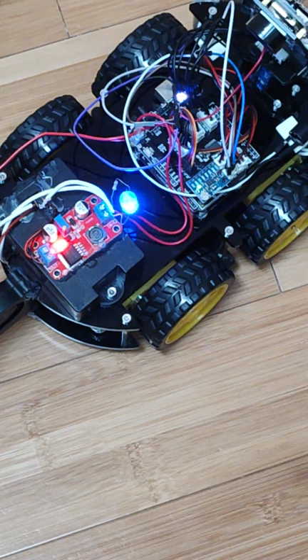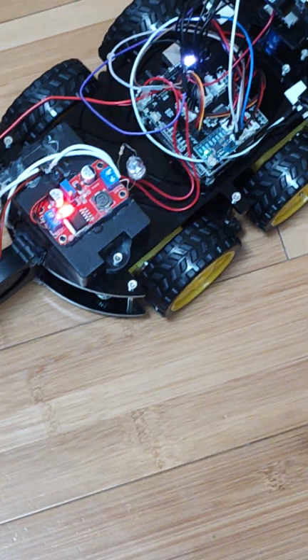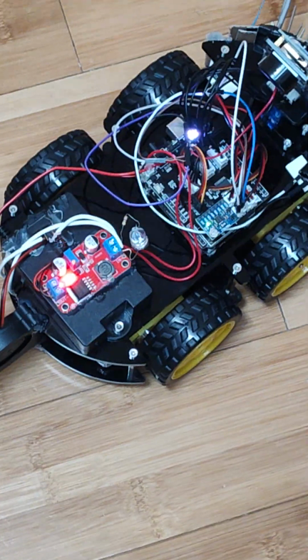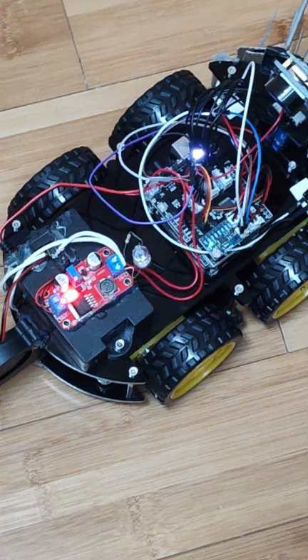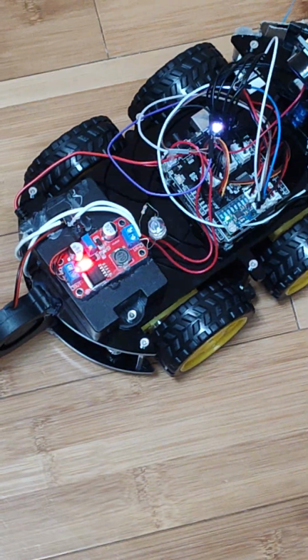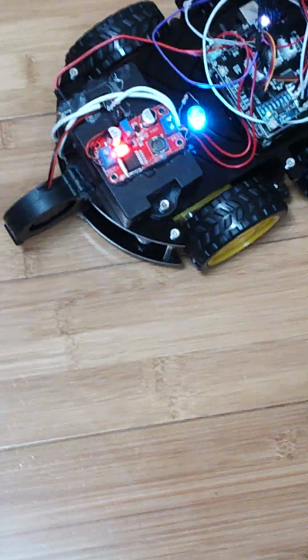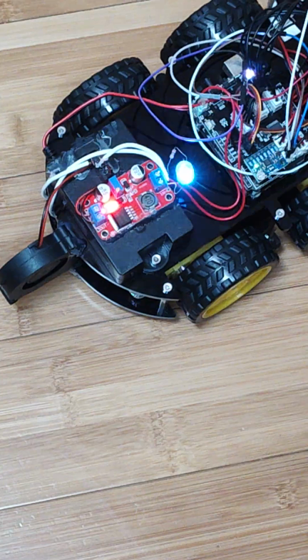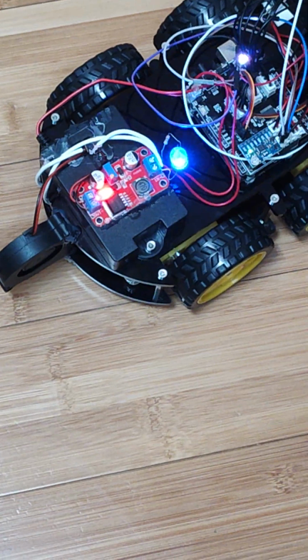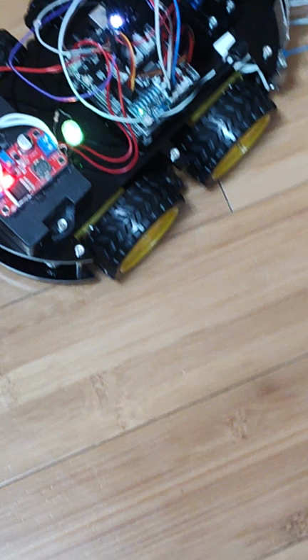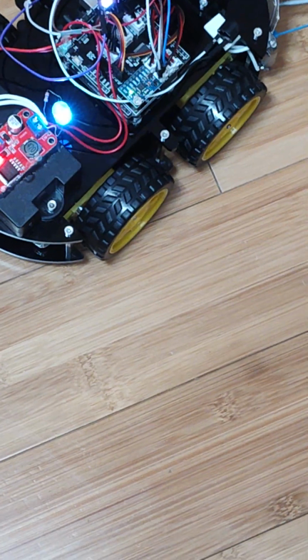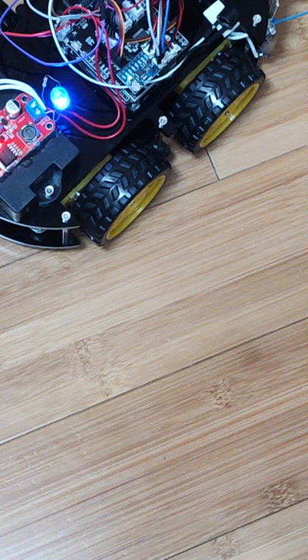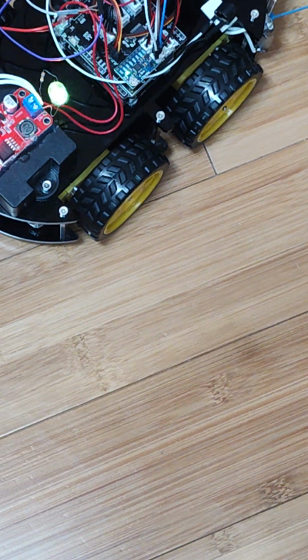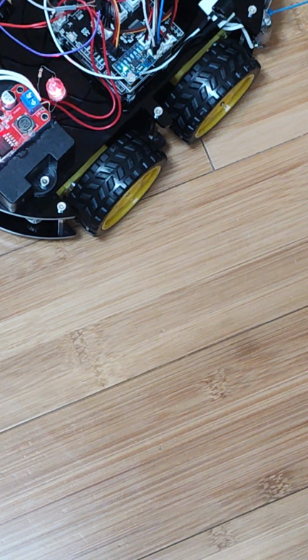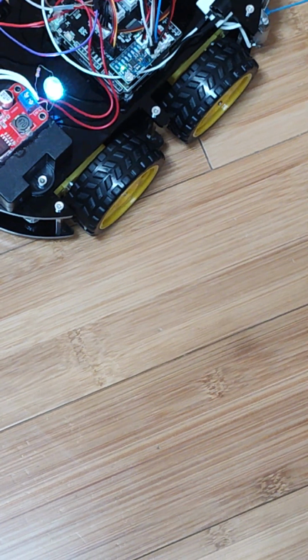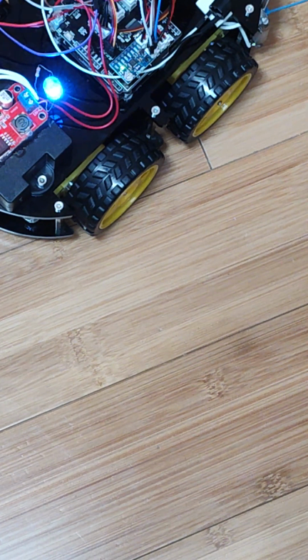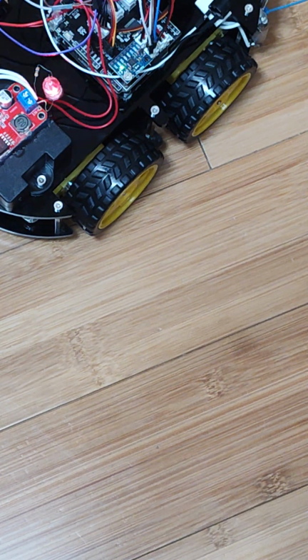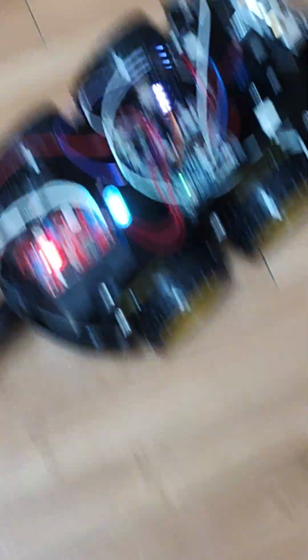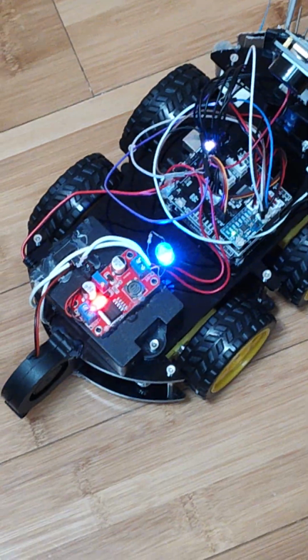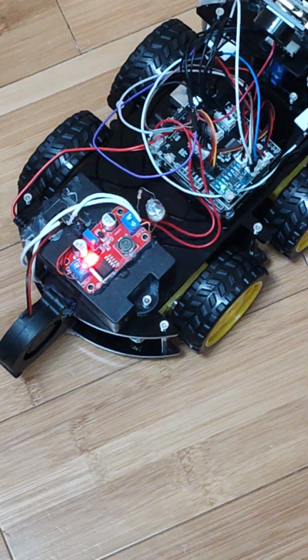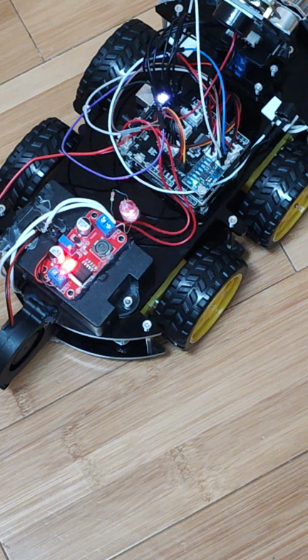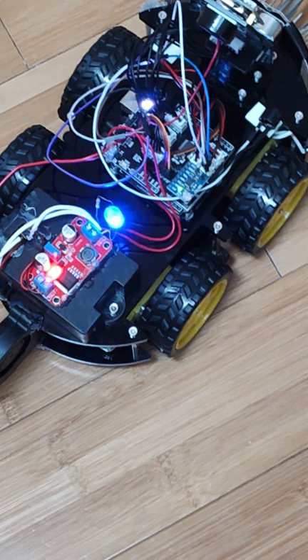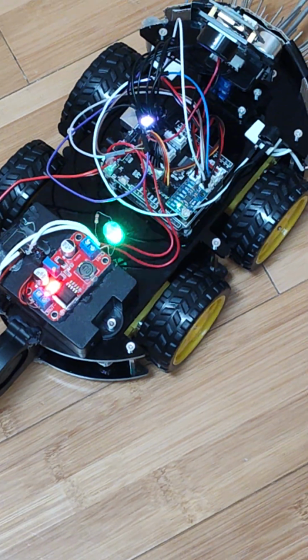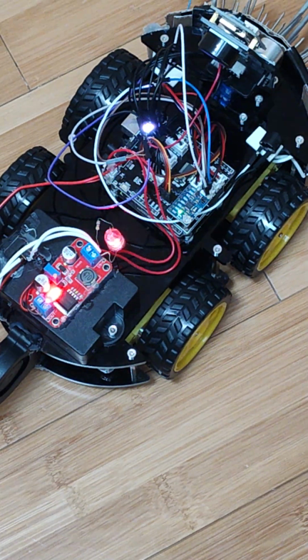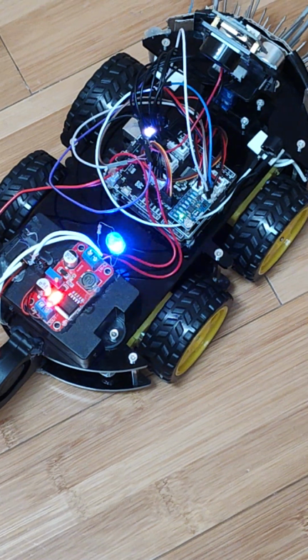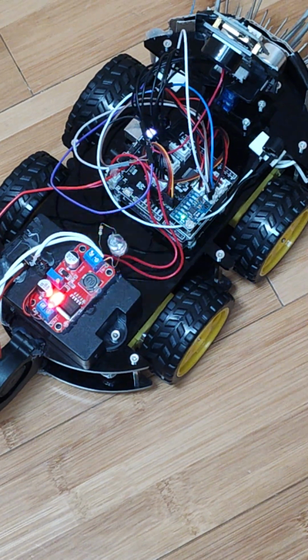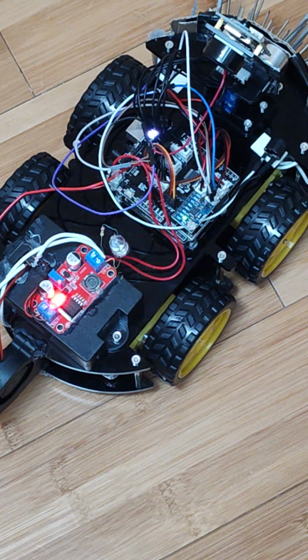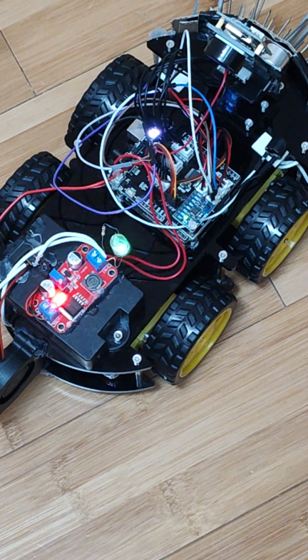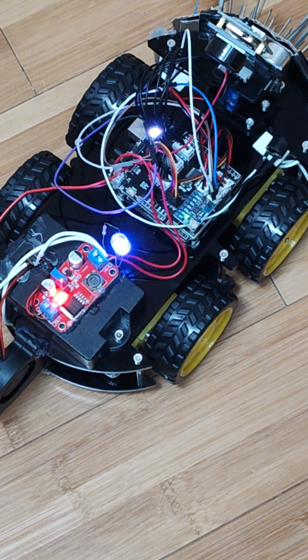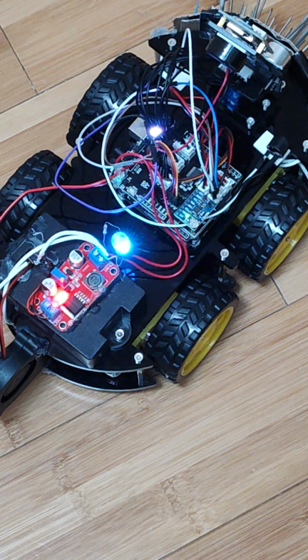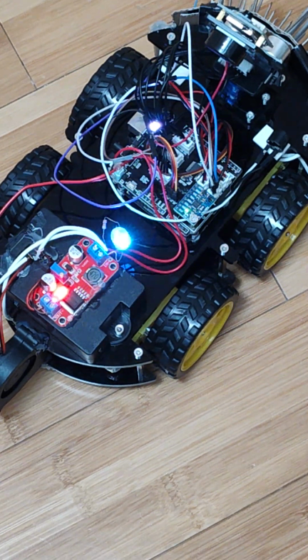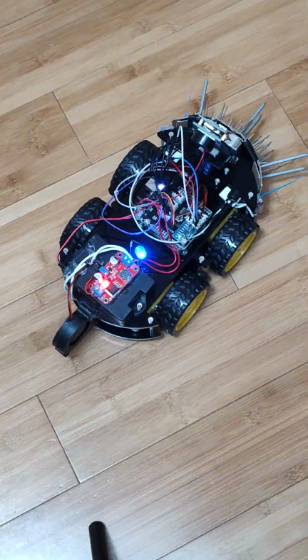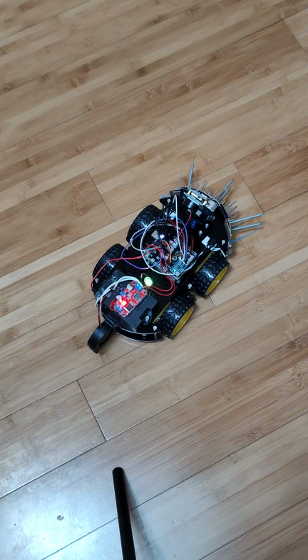Another upgrade is the wheel alignment. As you can see, the wheels are not all facing random directions — they're facing the correct direction. The motors have been straightened out so that the robot goes completely straight.